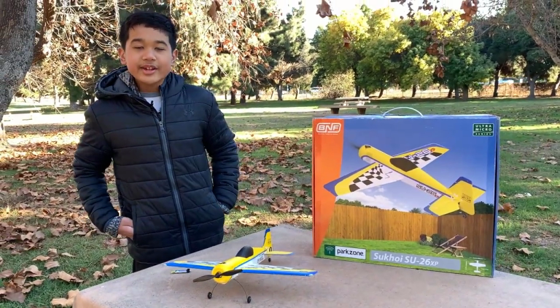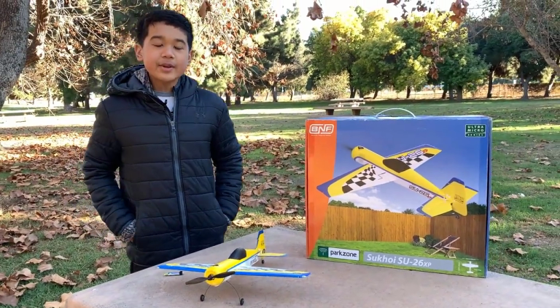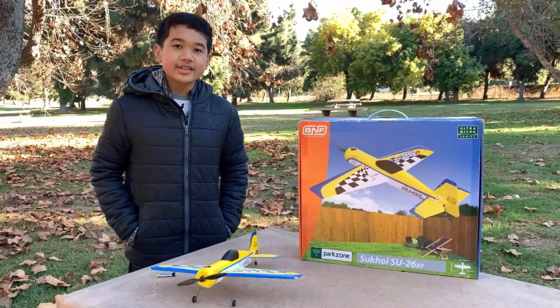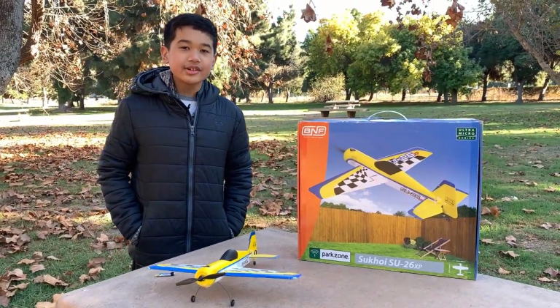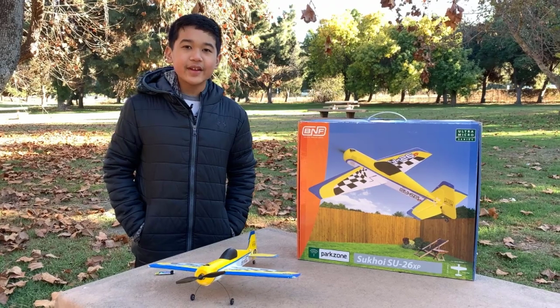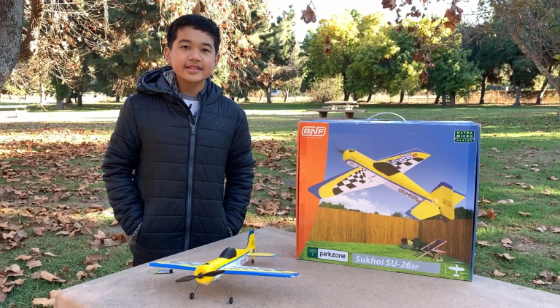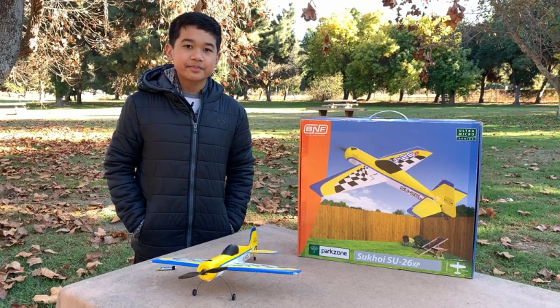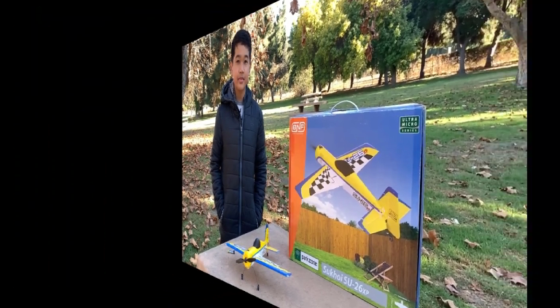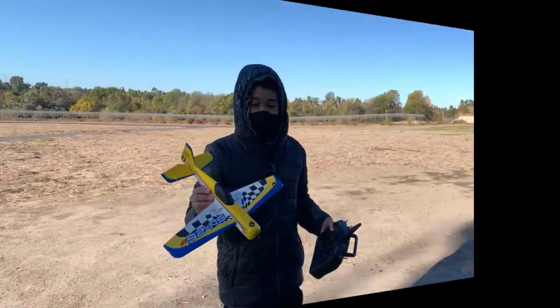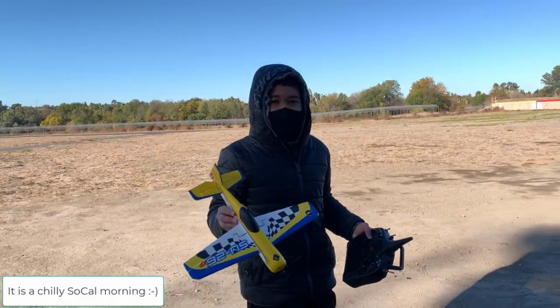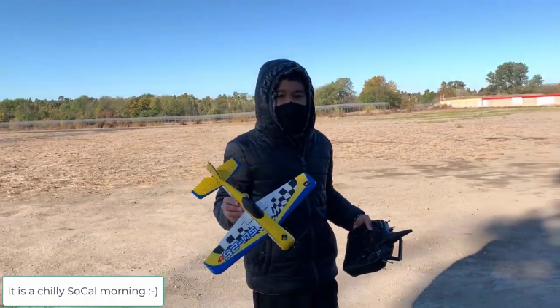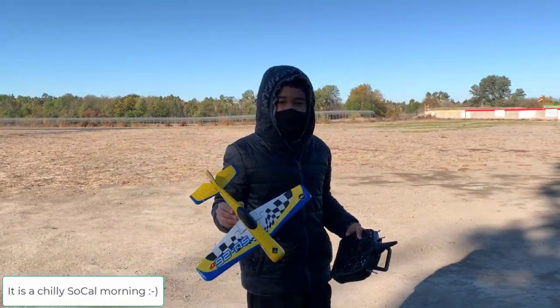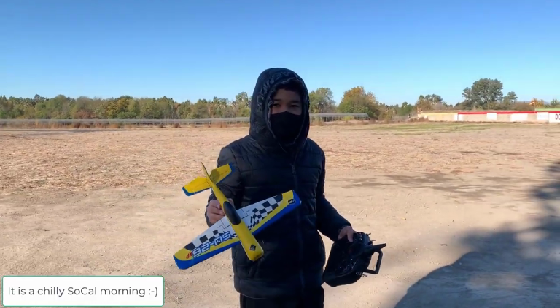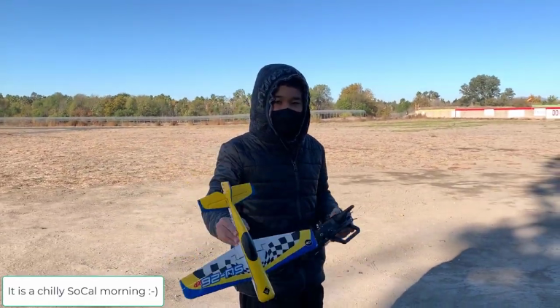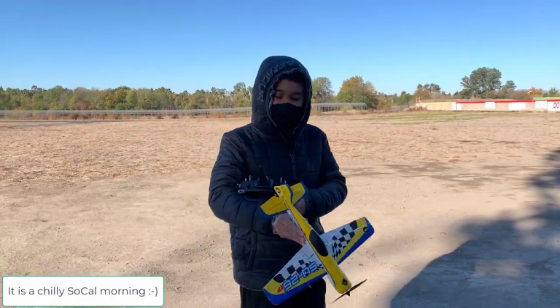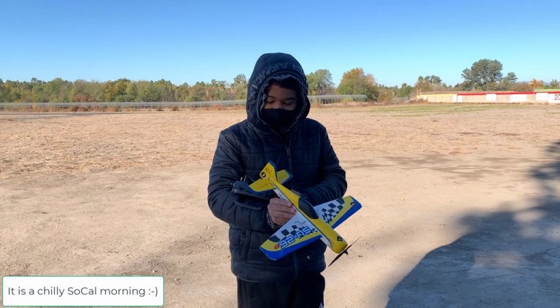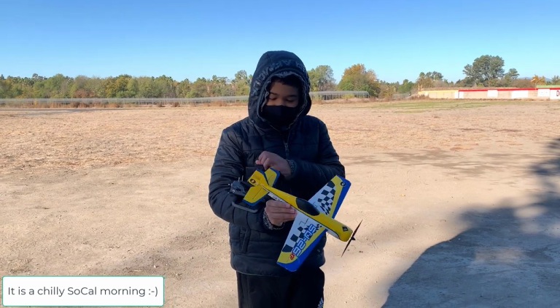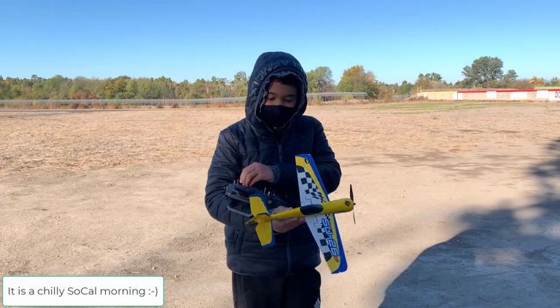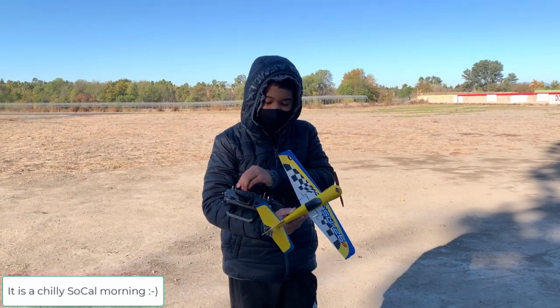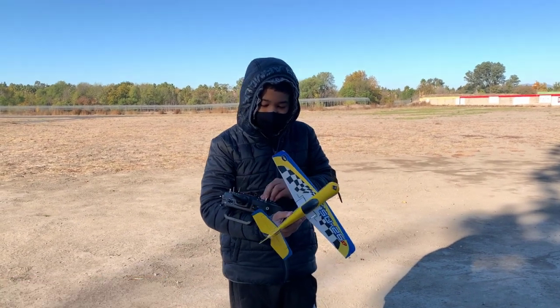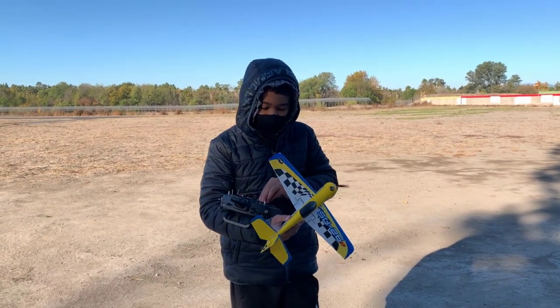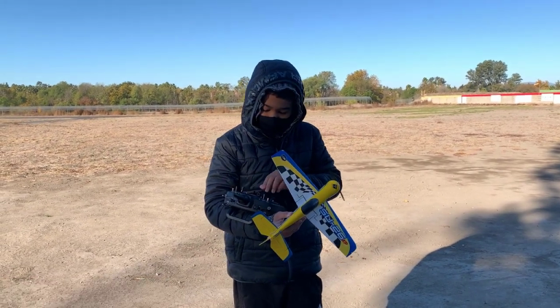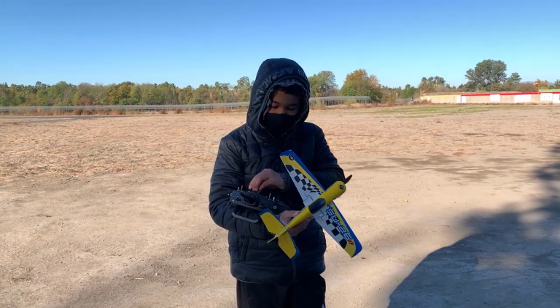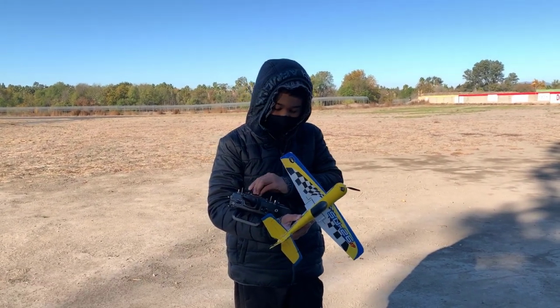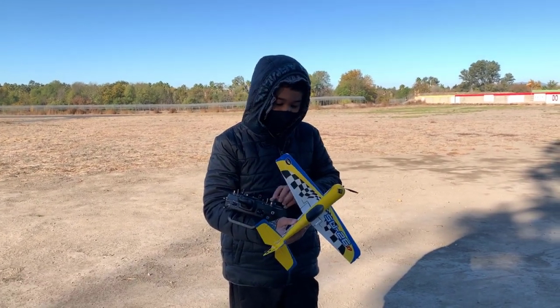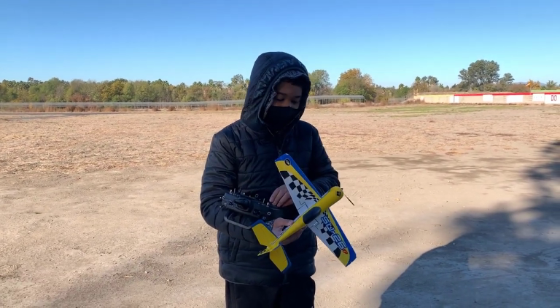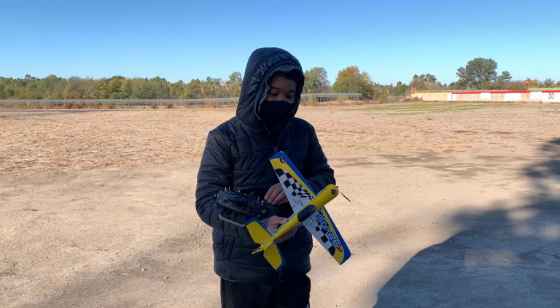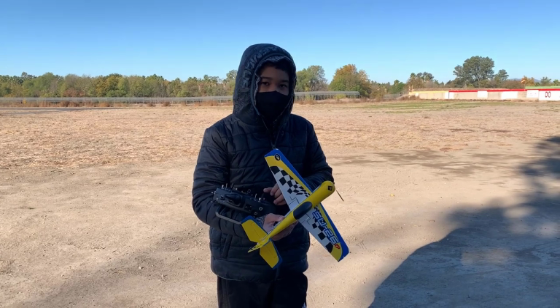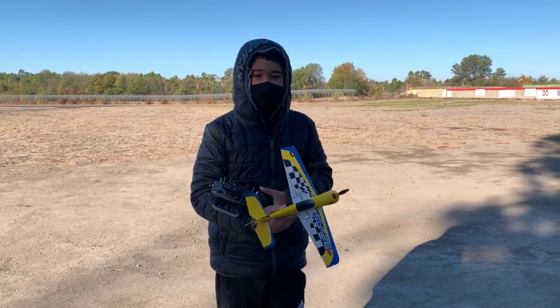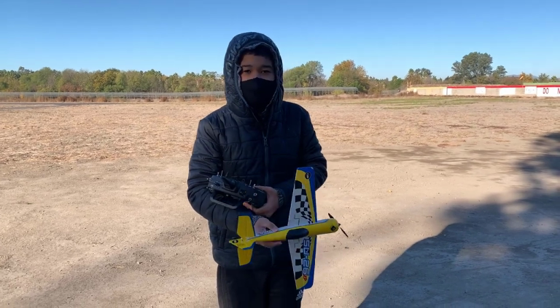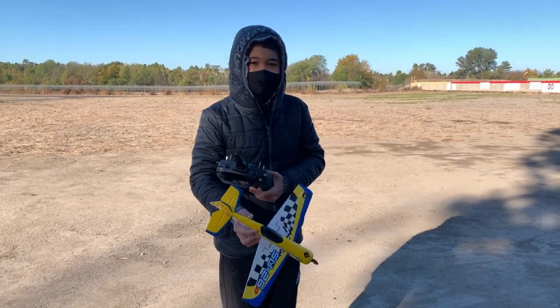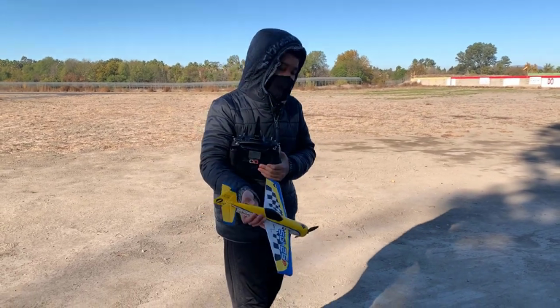That's pretty much it, so let's go on flight, guys. Alright, I have the Sukhoi all plugged in and ready to go. I have full control over the model and of course the throttle. Let's go on flight!